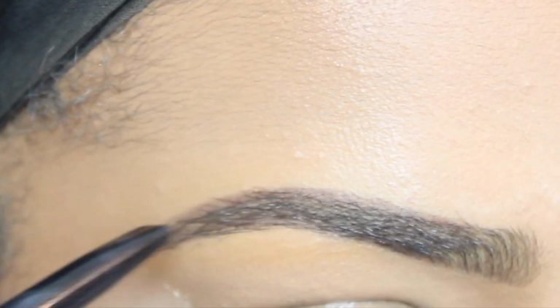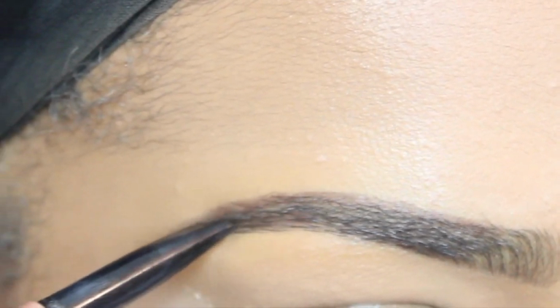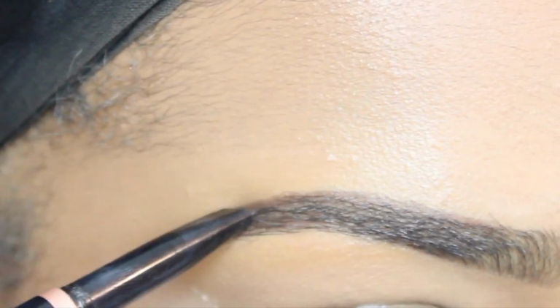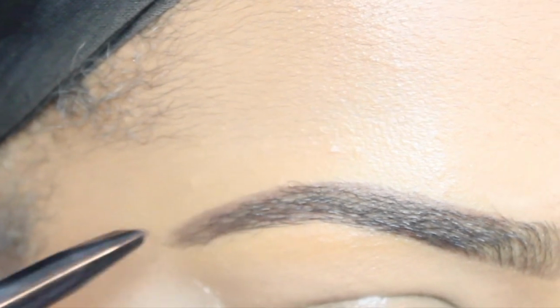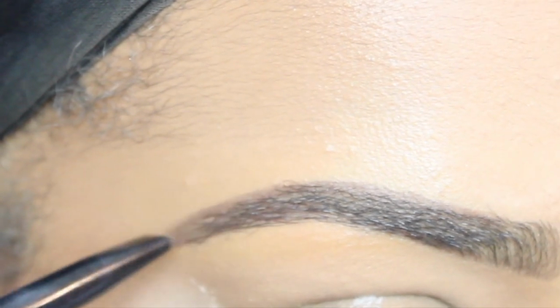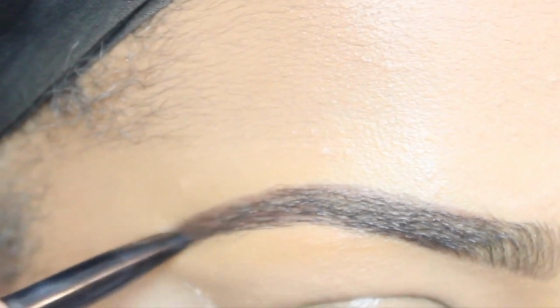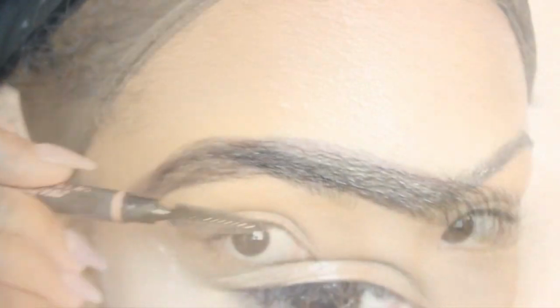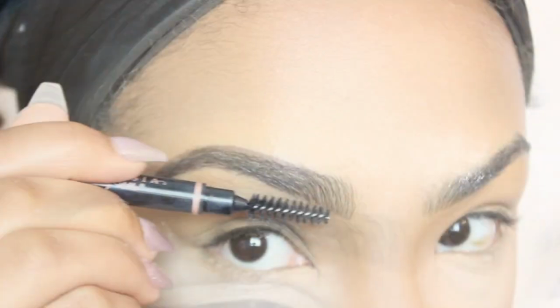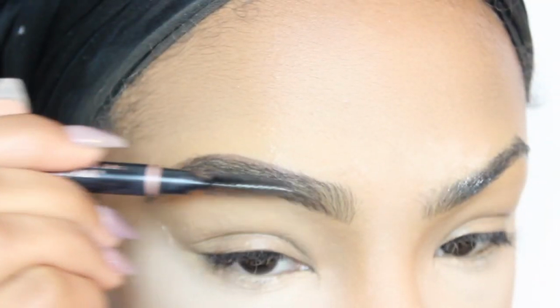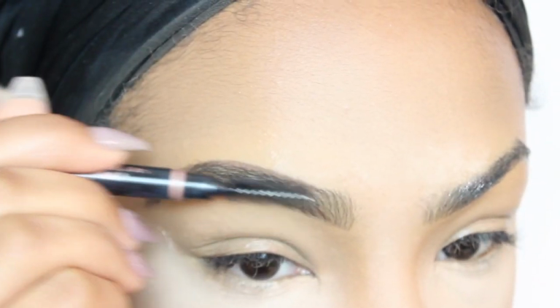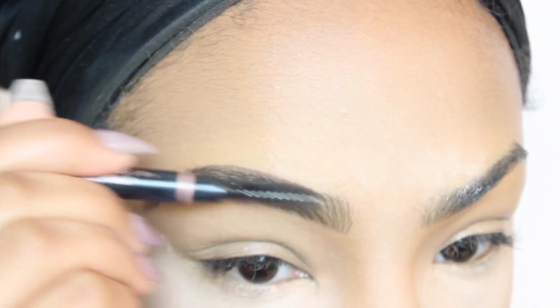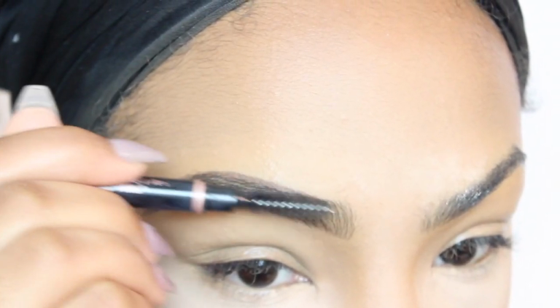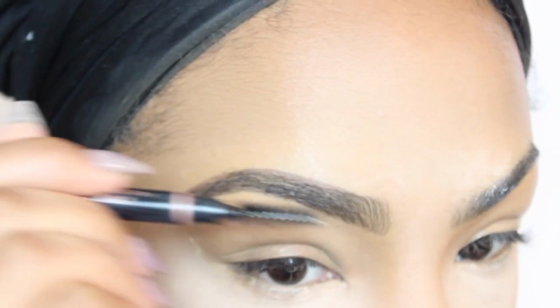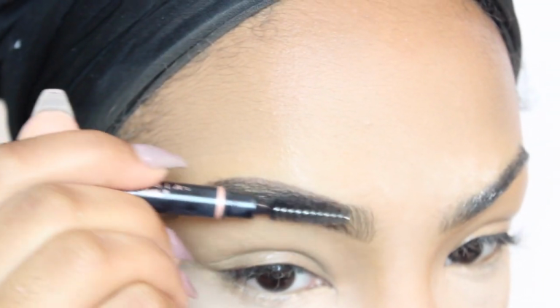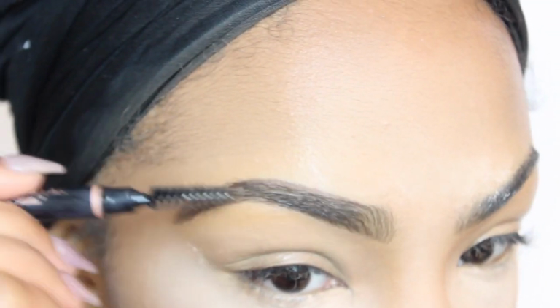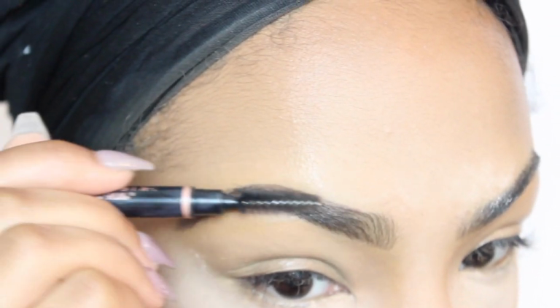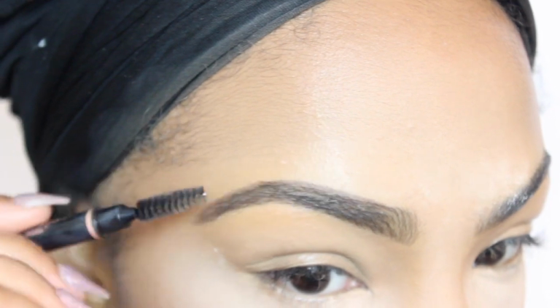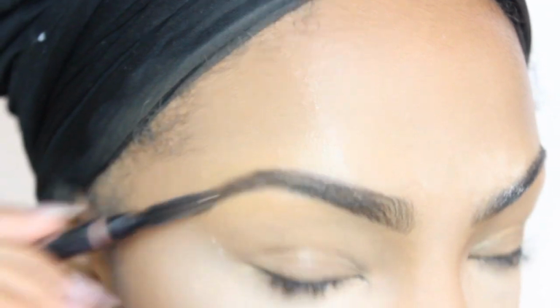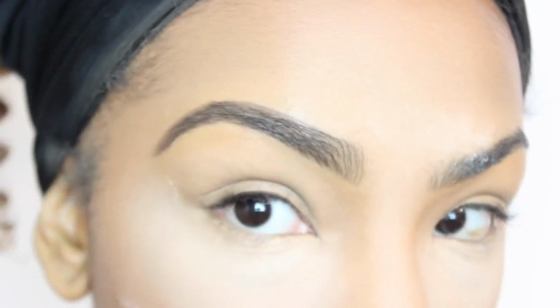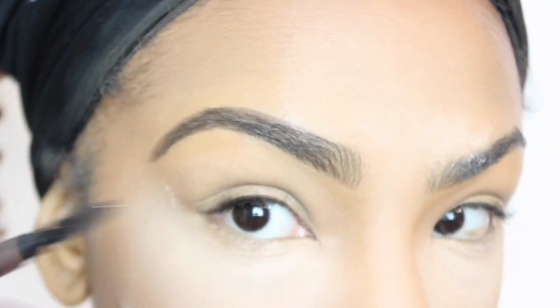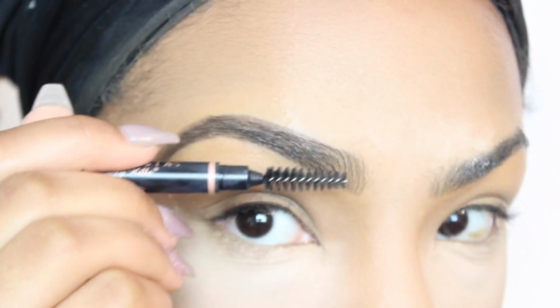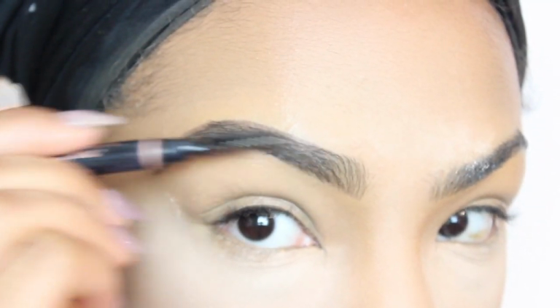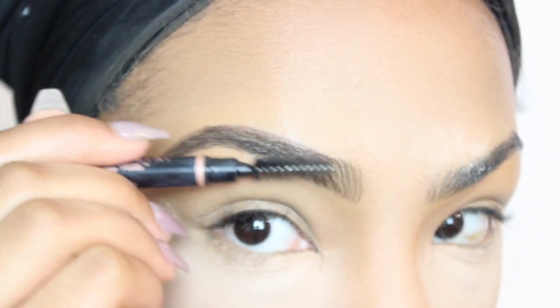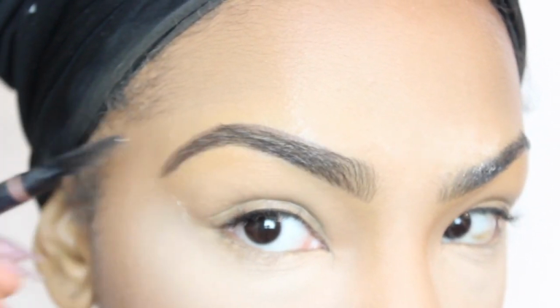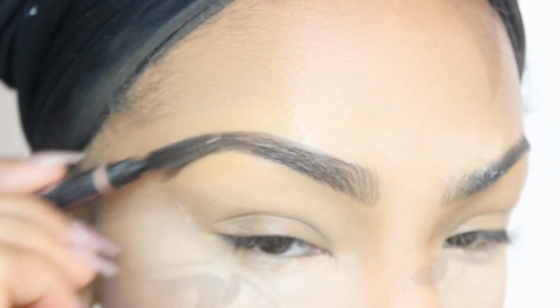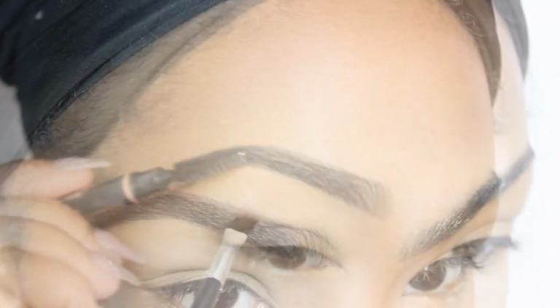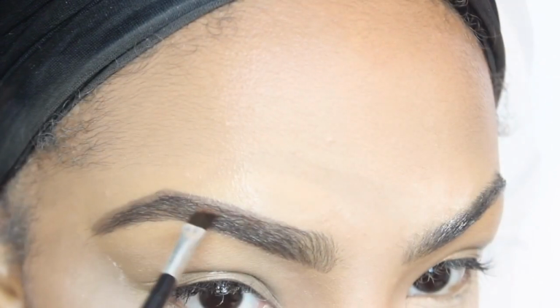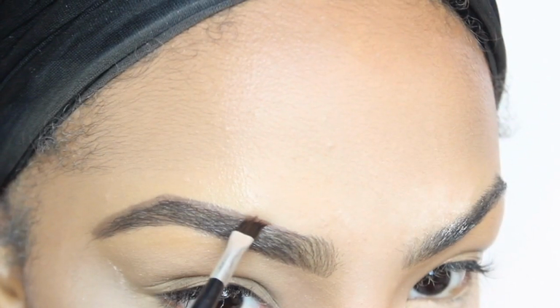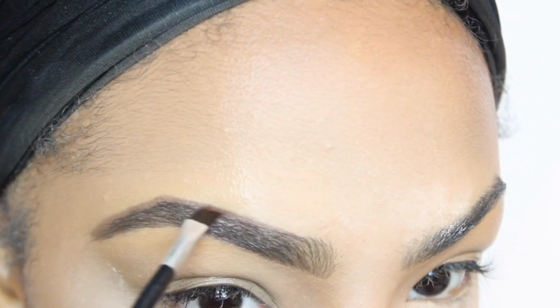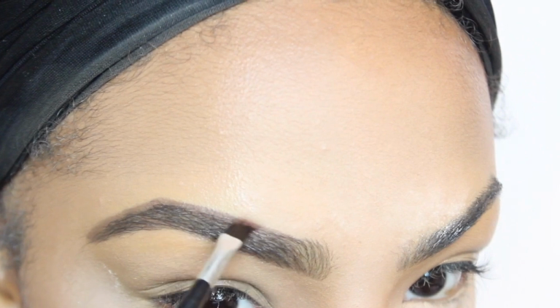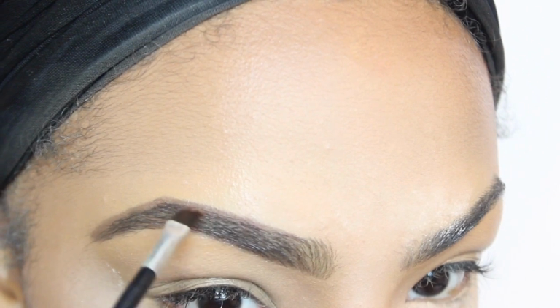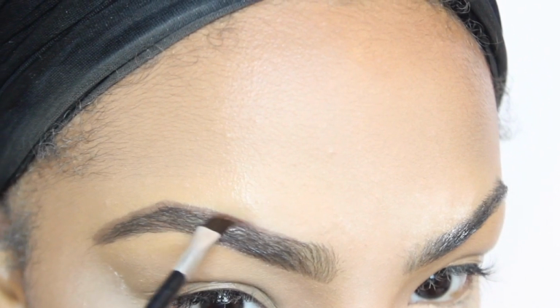This is from Anastasia Beverly Hills. It's in the color dark brown.